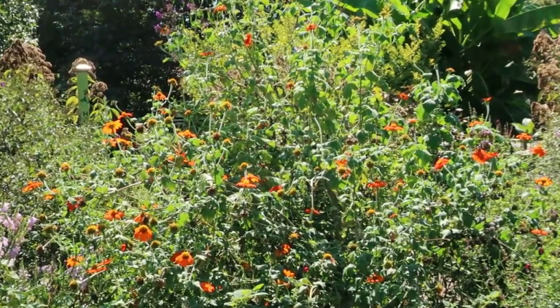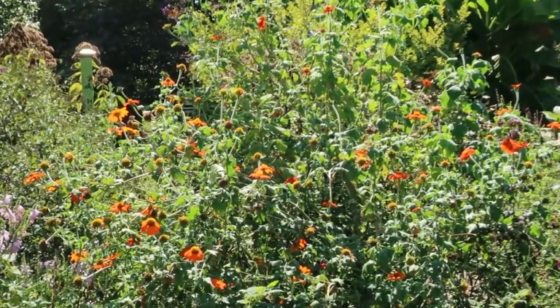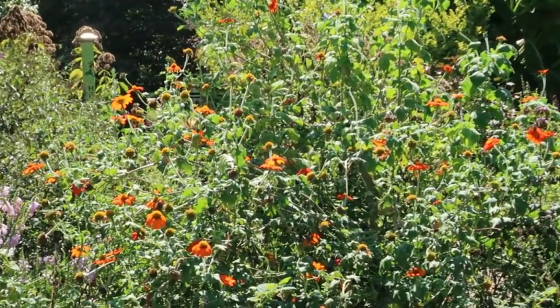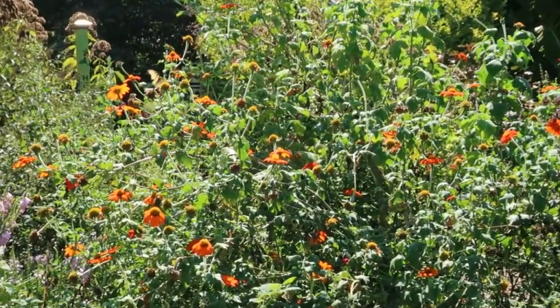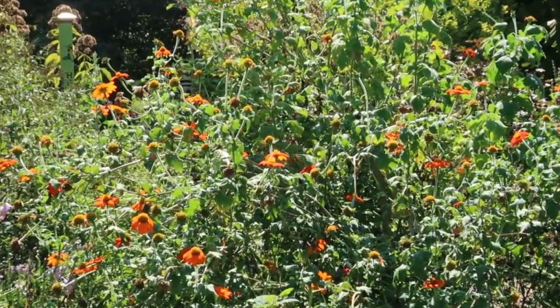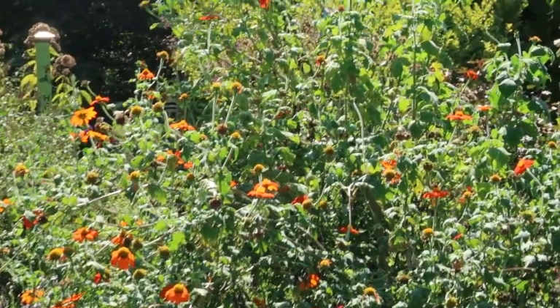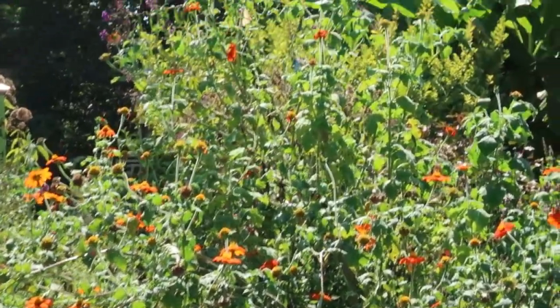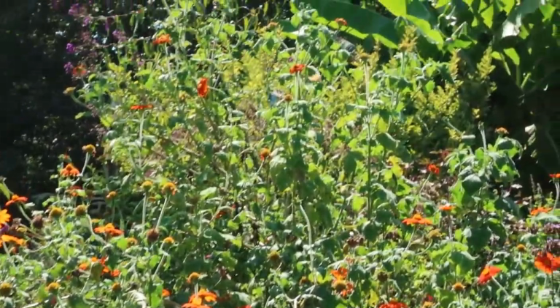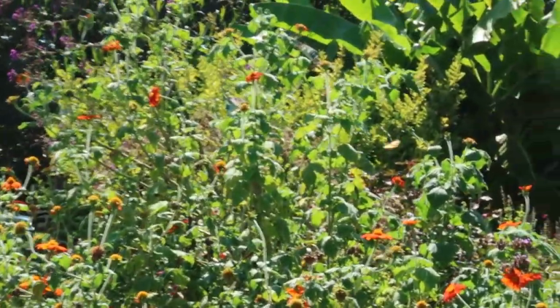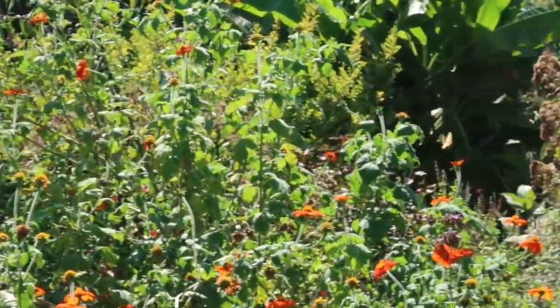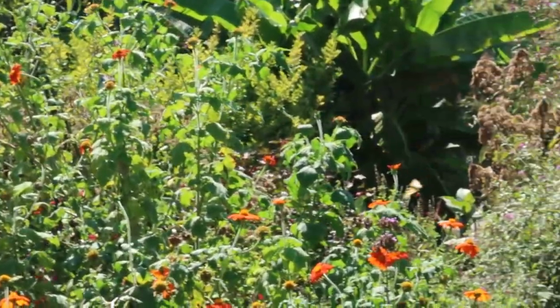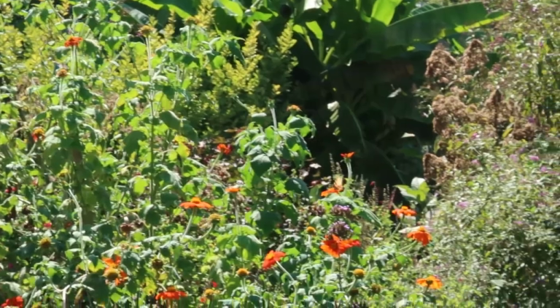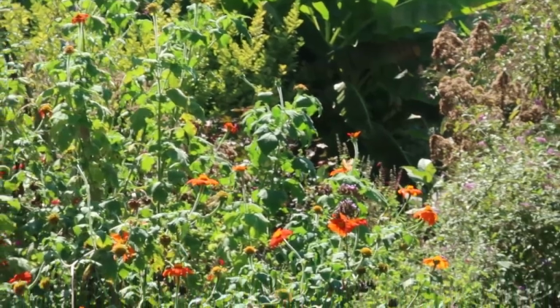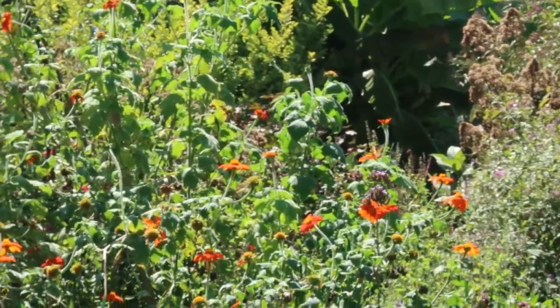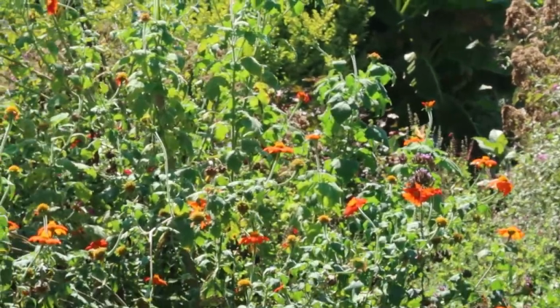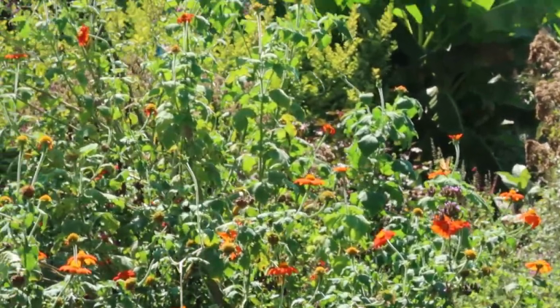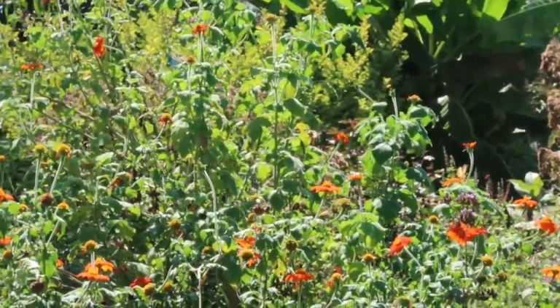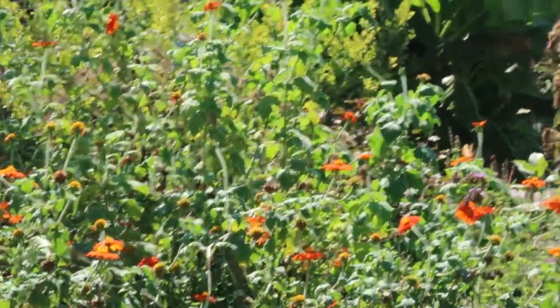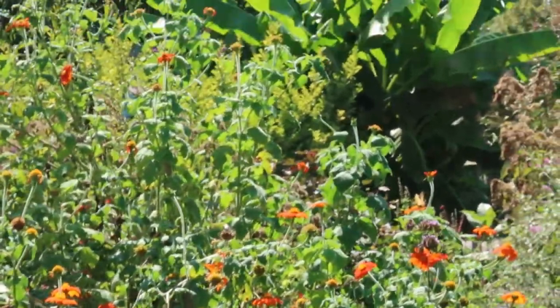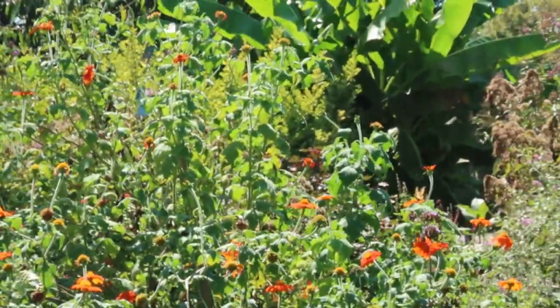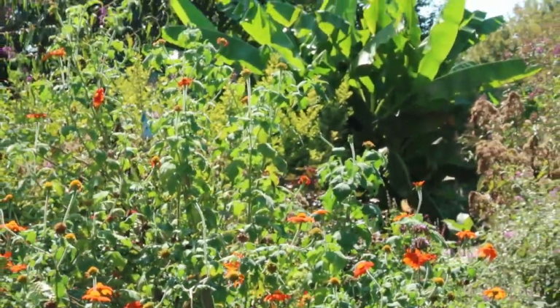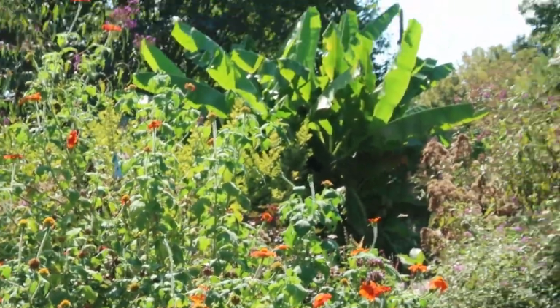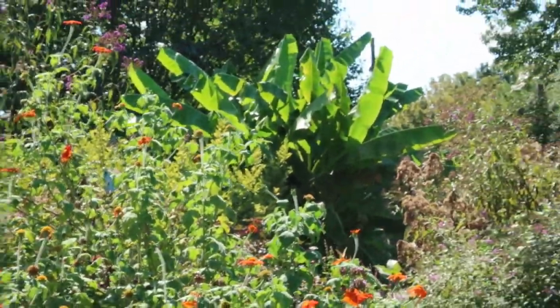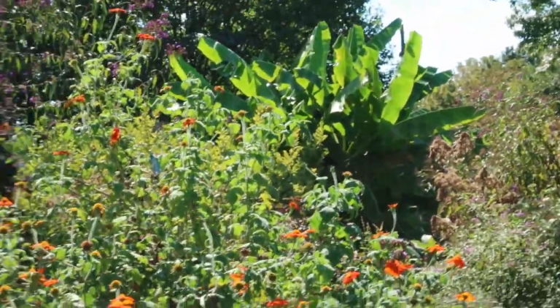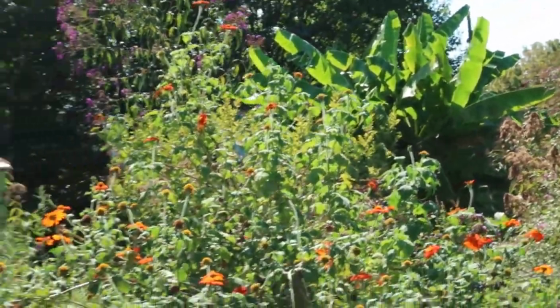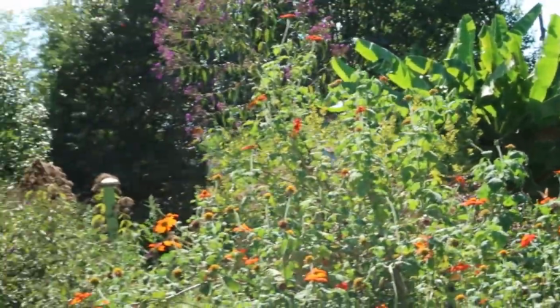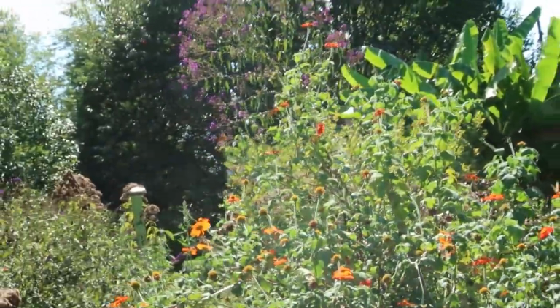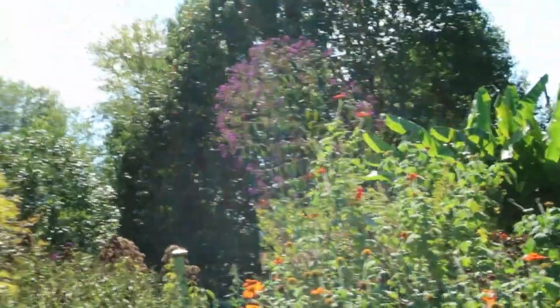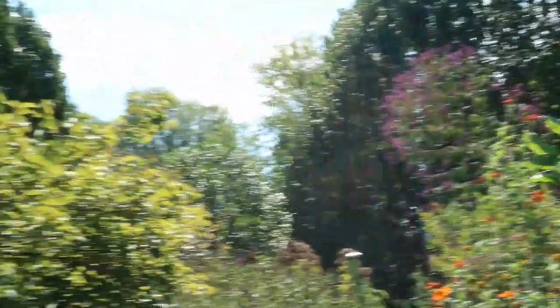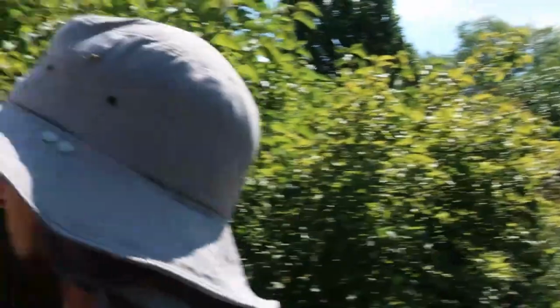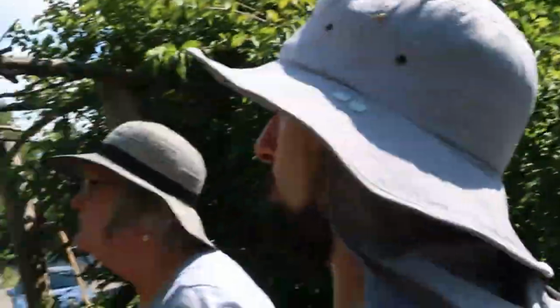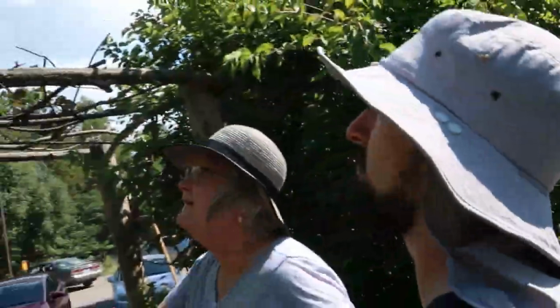I'm so glad we've got pollinators so you all can see that. That is so neat. Now what is this giant, giant plant next to us?